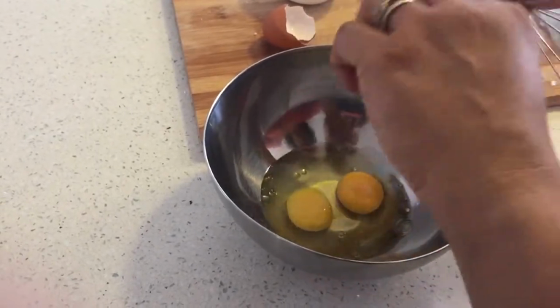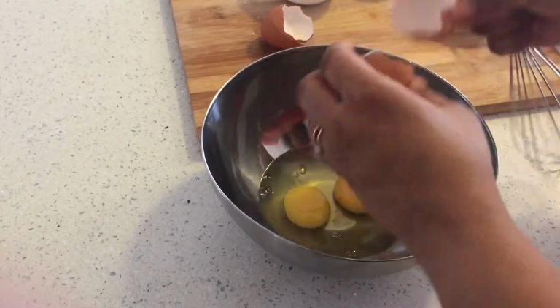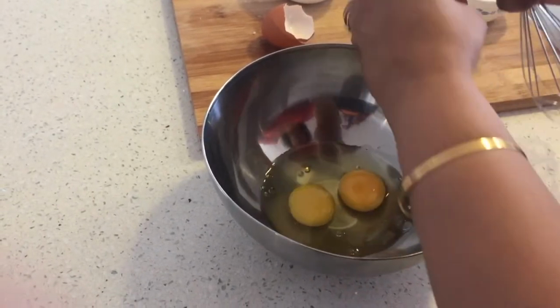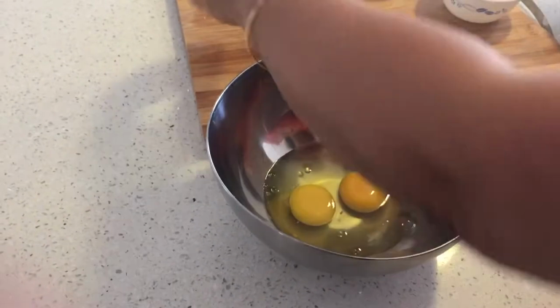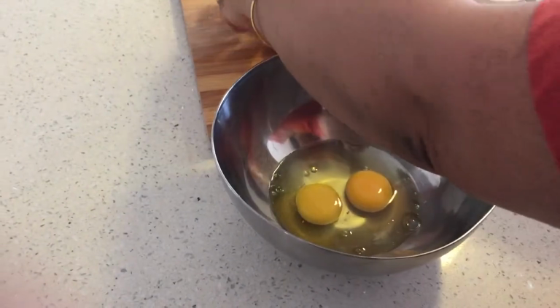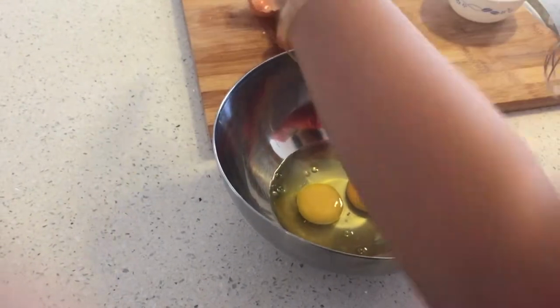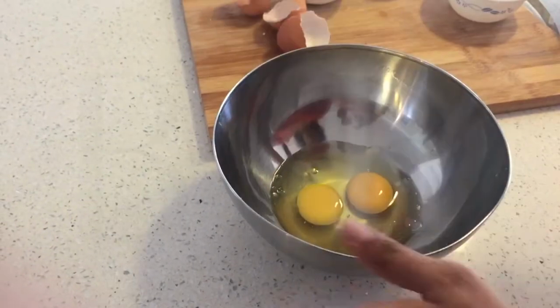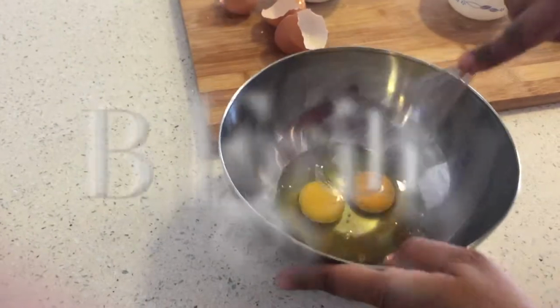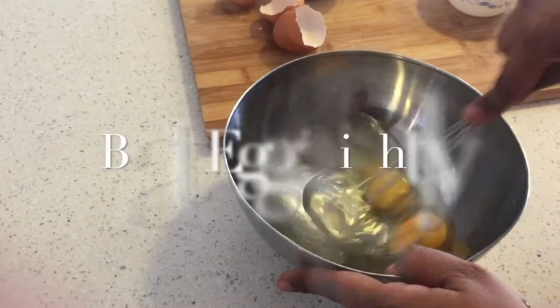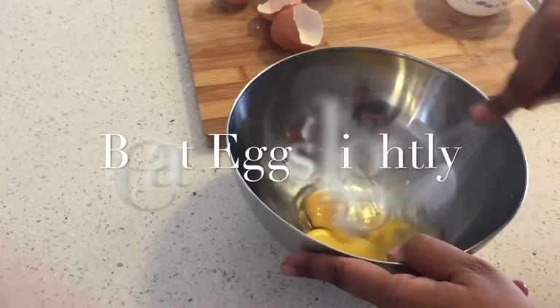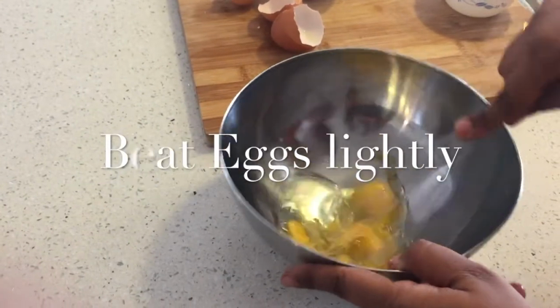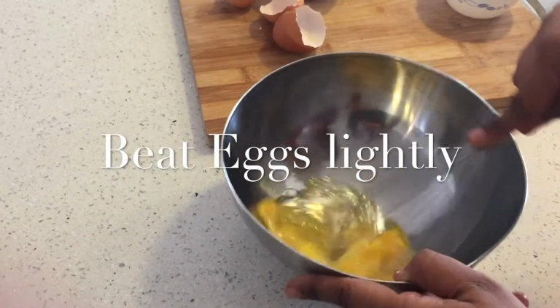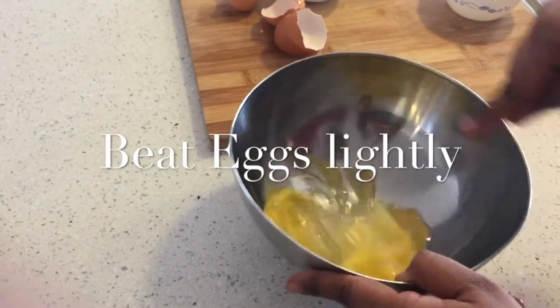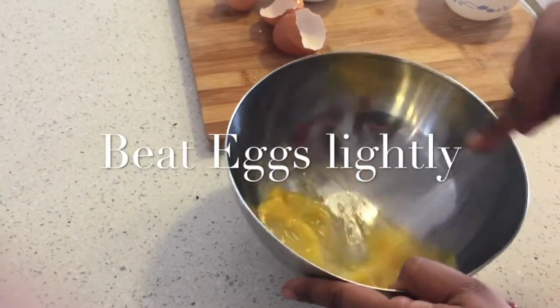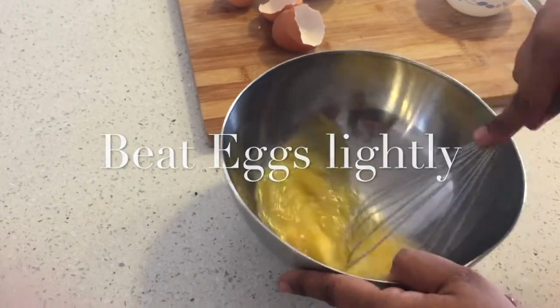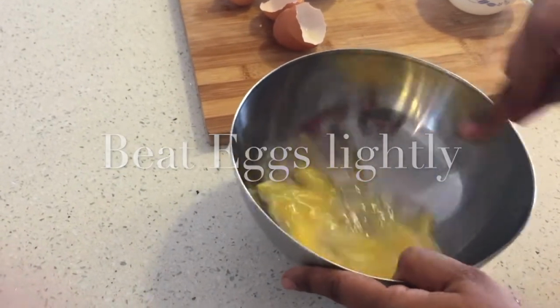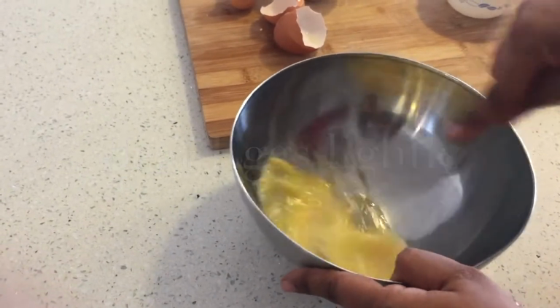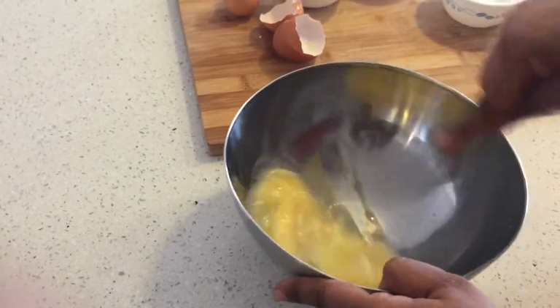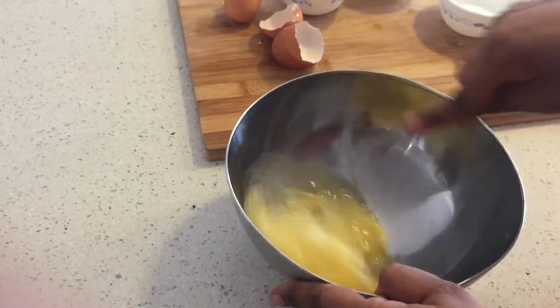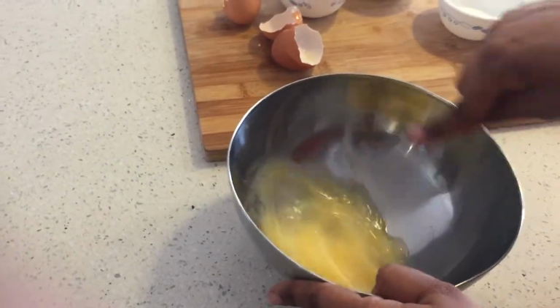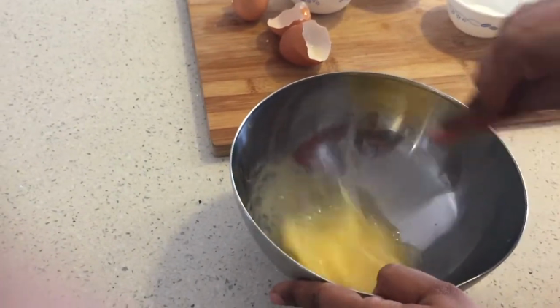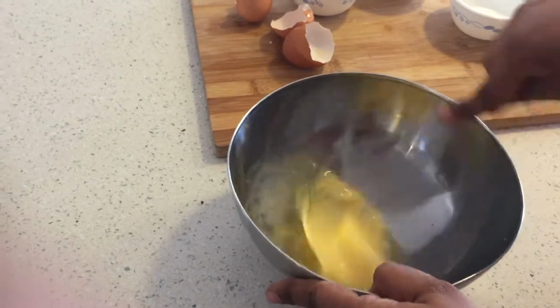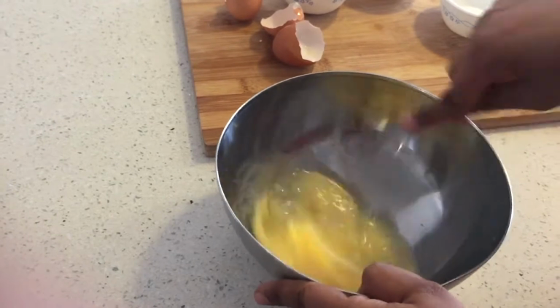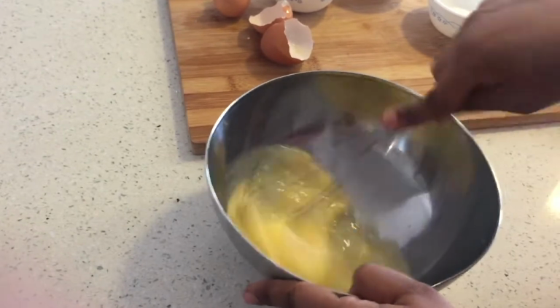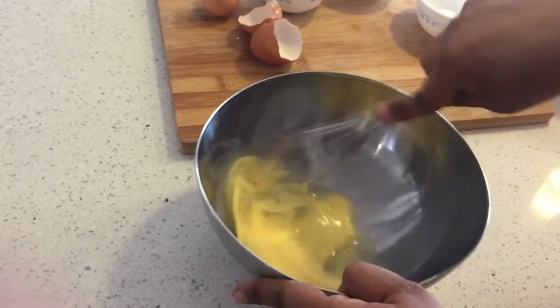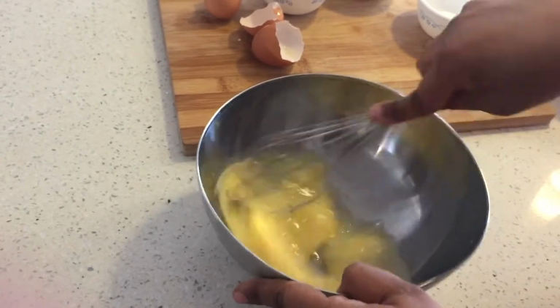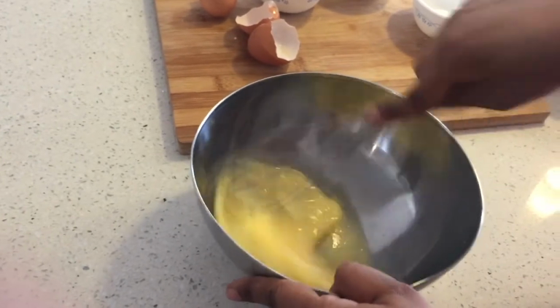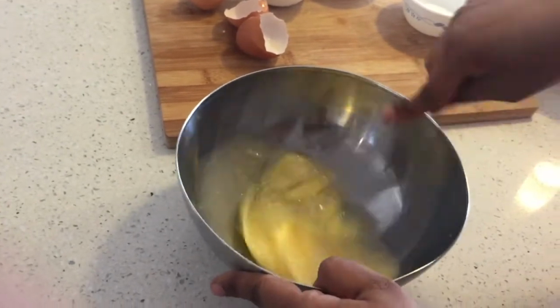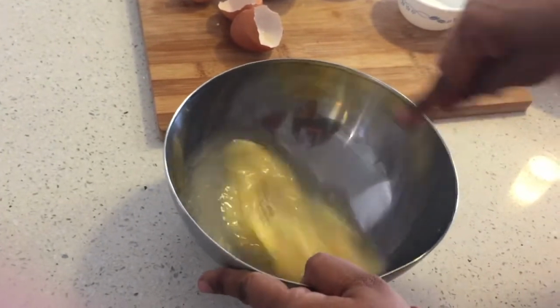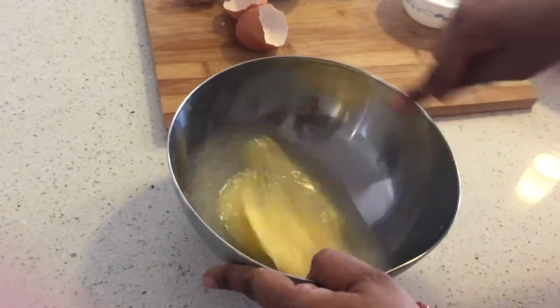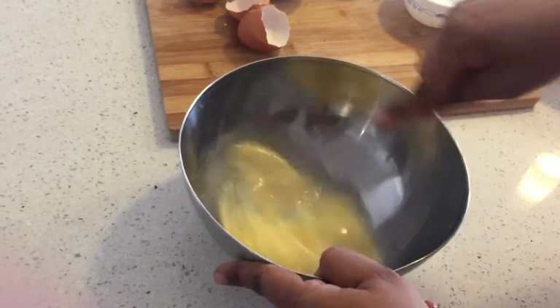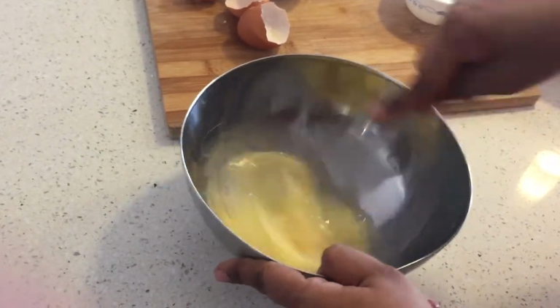Now take the eggs and beat them lightly before you mix all the other ingredients, which are salt, dill or oregano, red chili flakes, and the ground cauliflower.